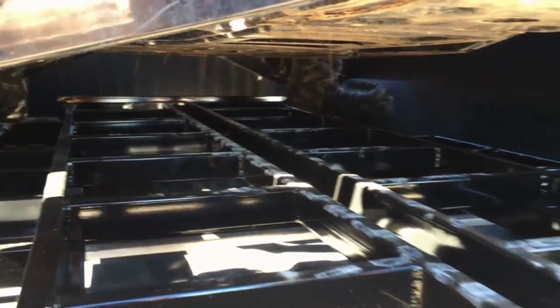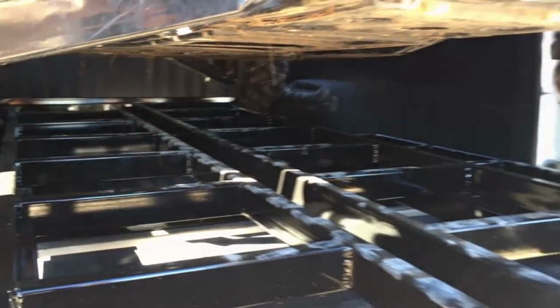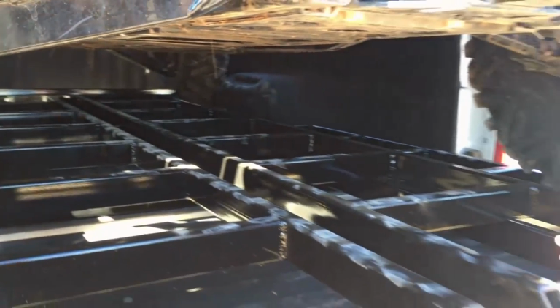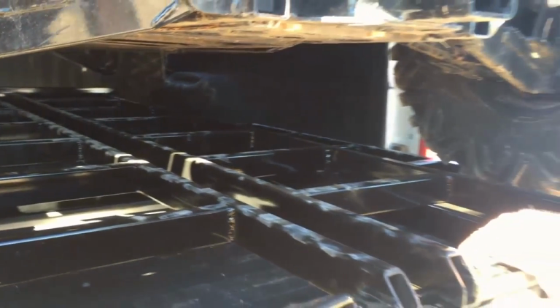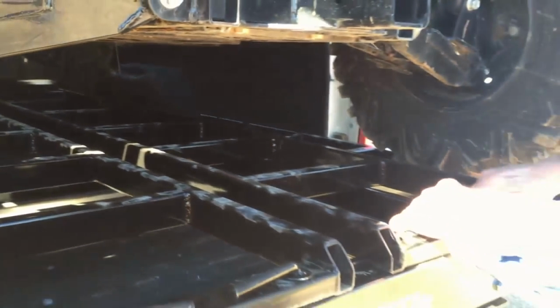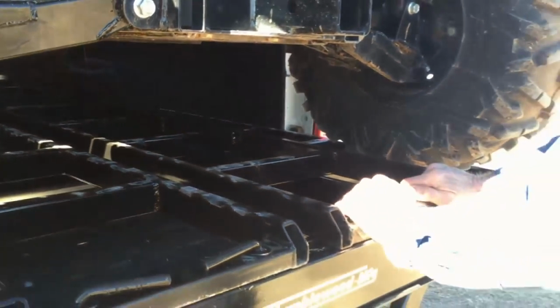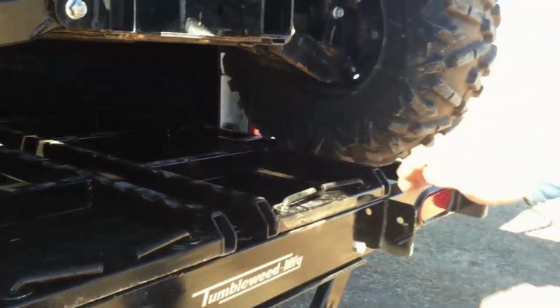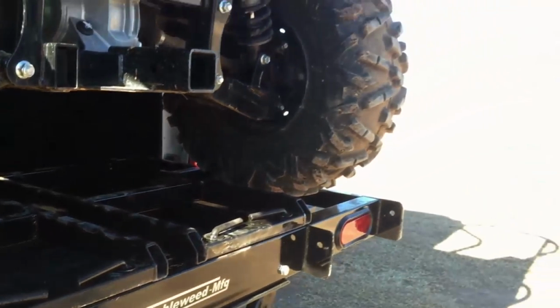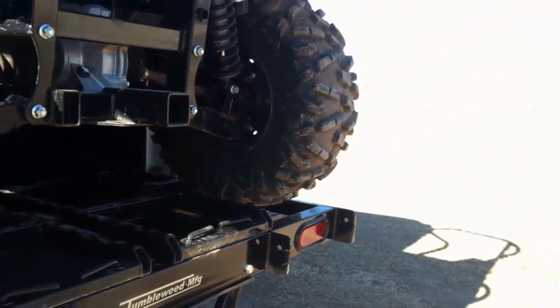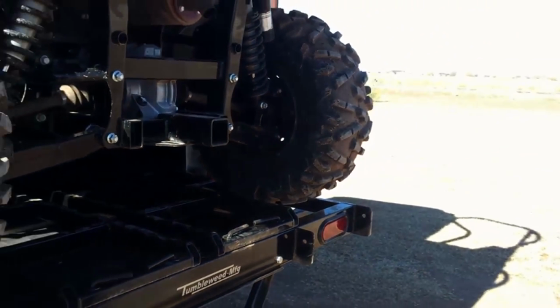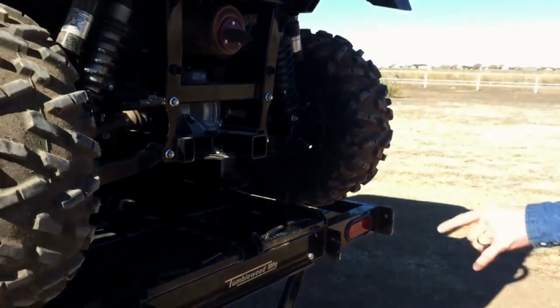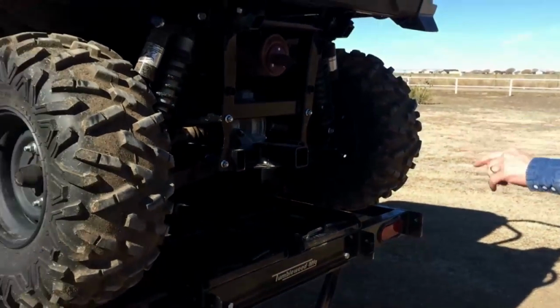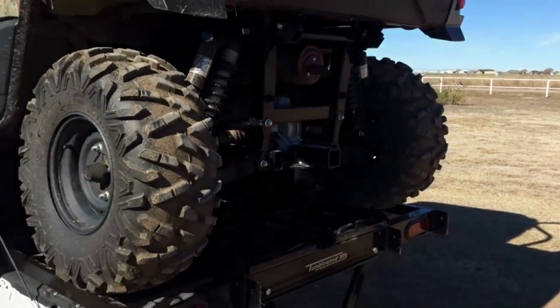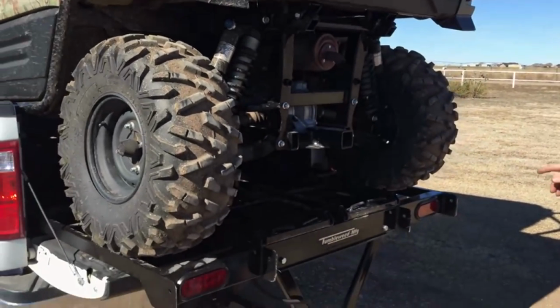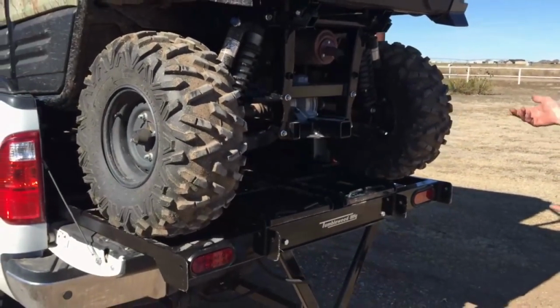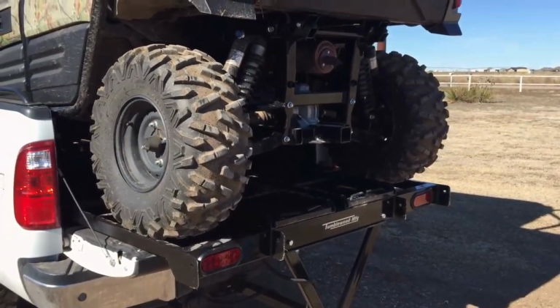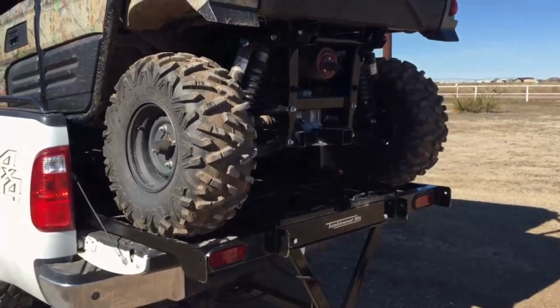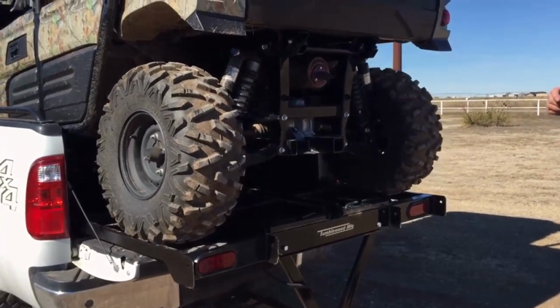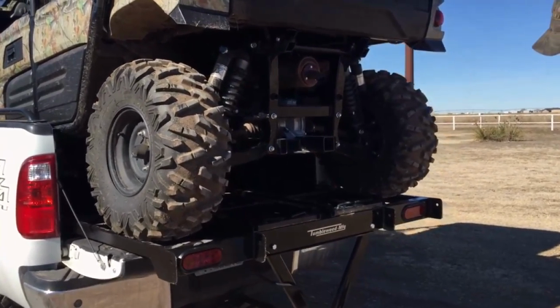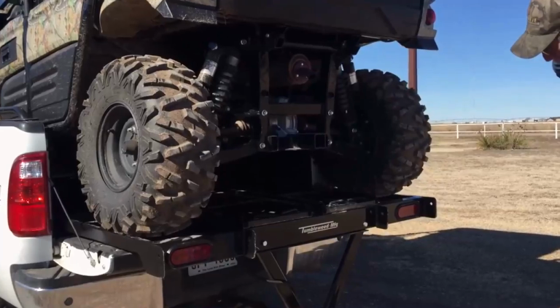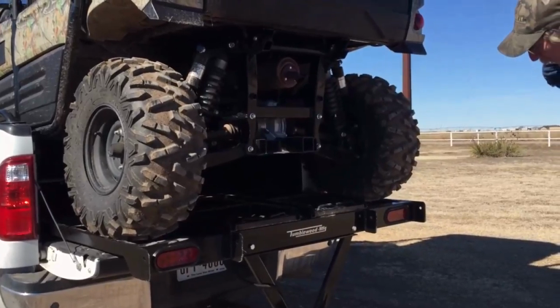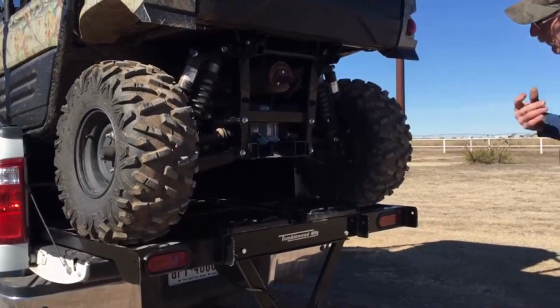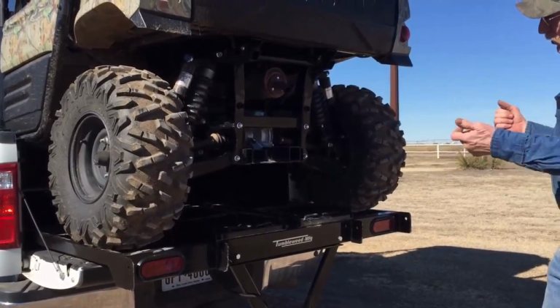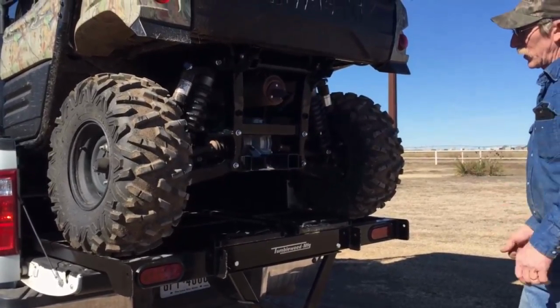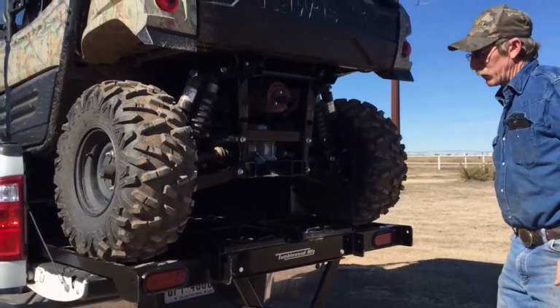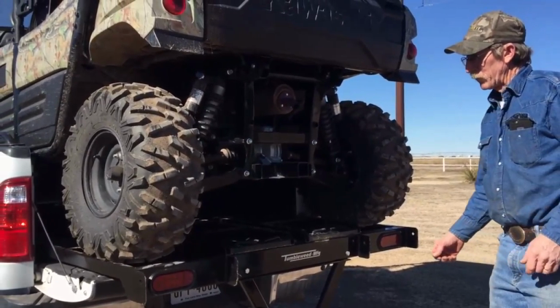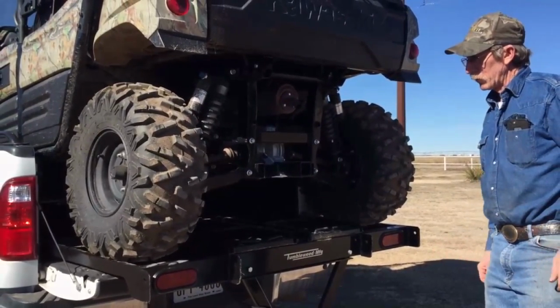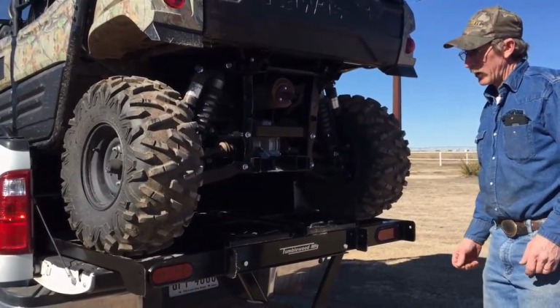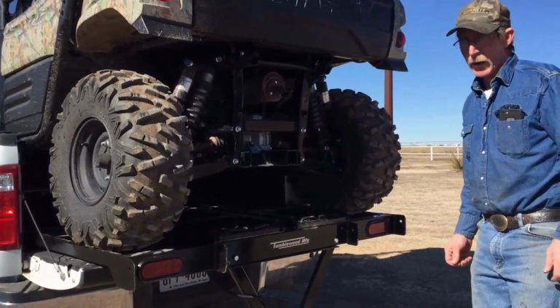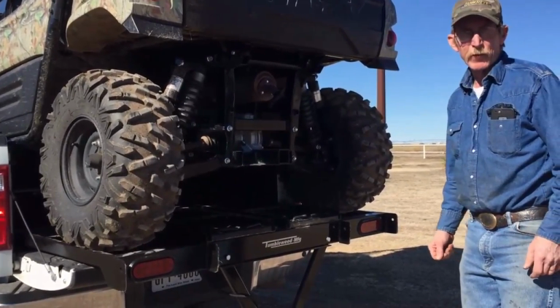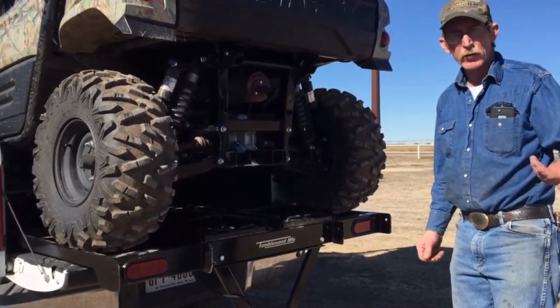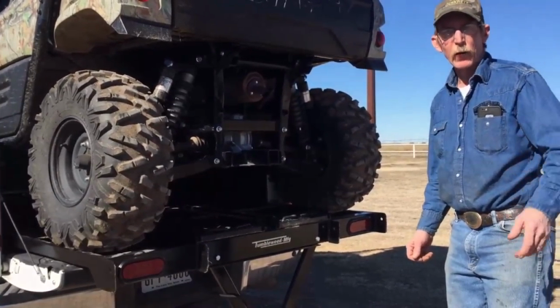Now we can anchor the UTV to the brackets that we have mounted up farther on the ramp, and secure it down with ratchet straps. And then you're good to go.